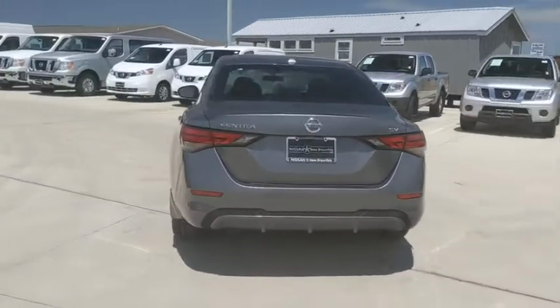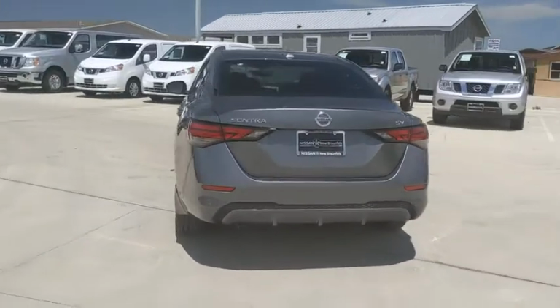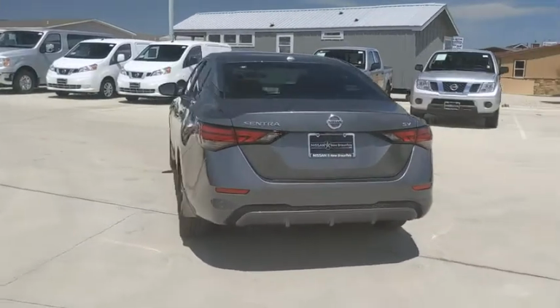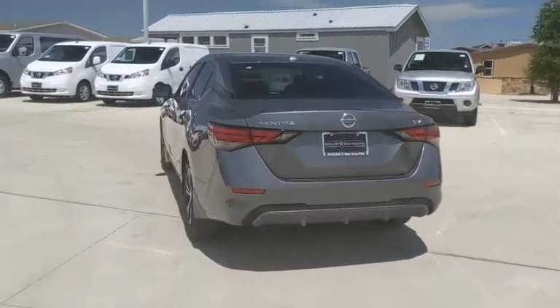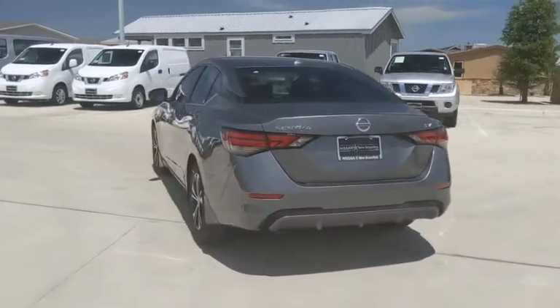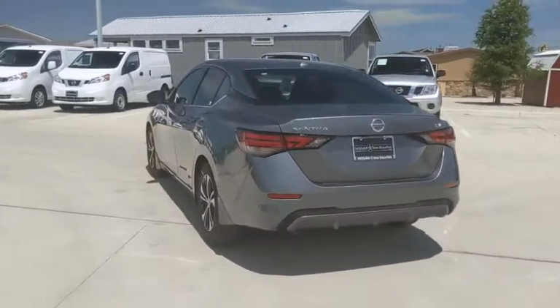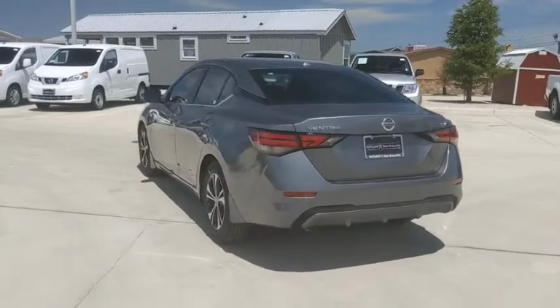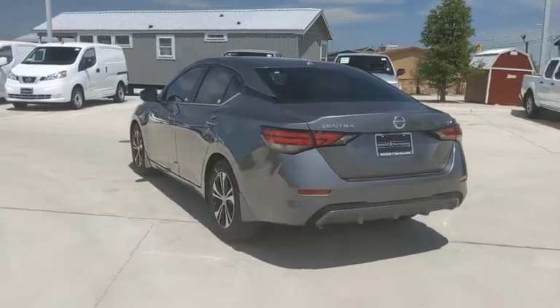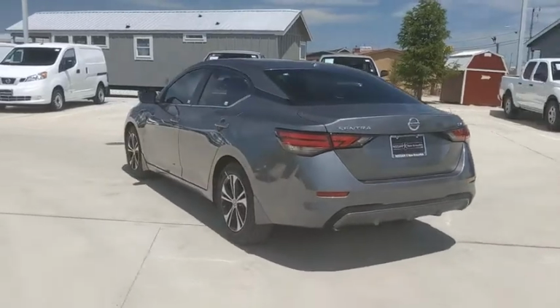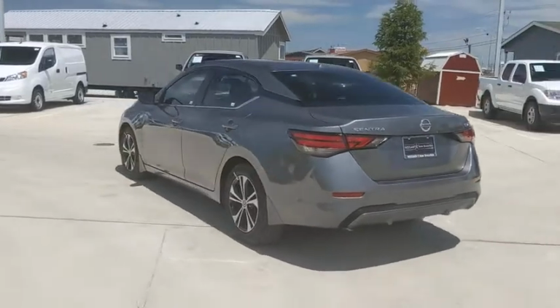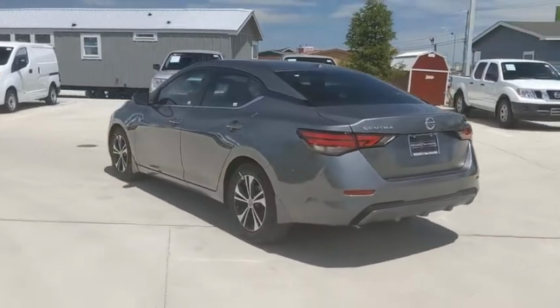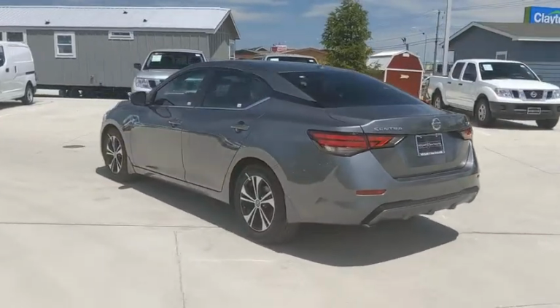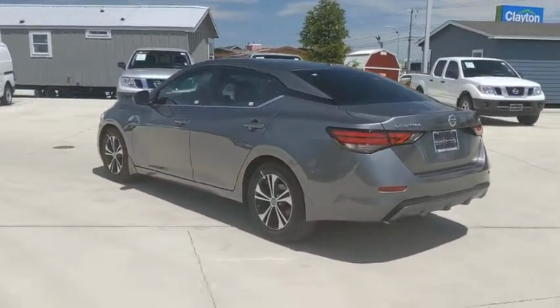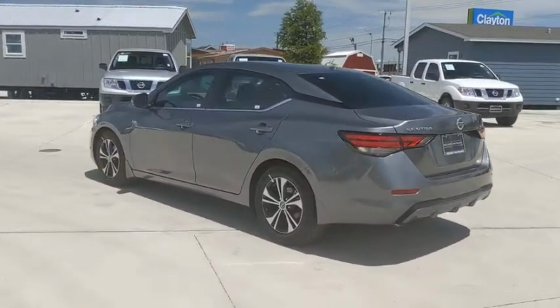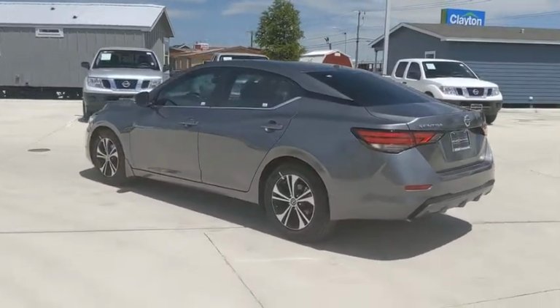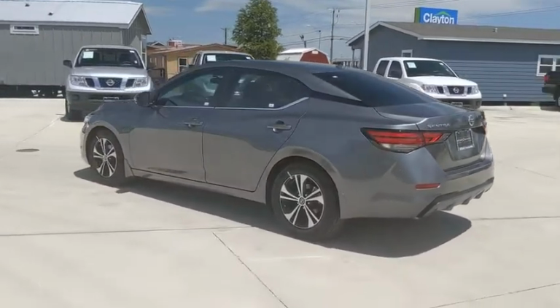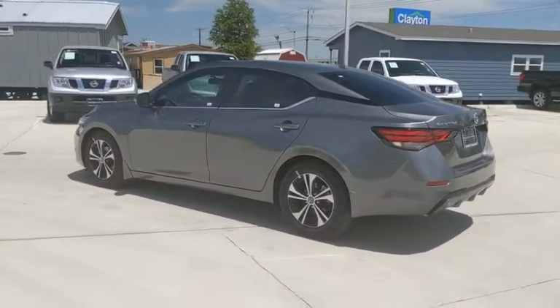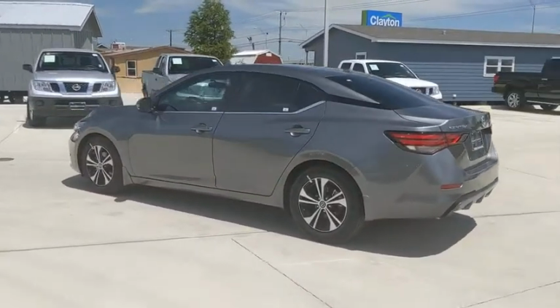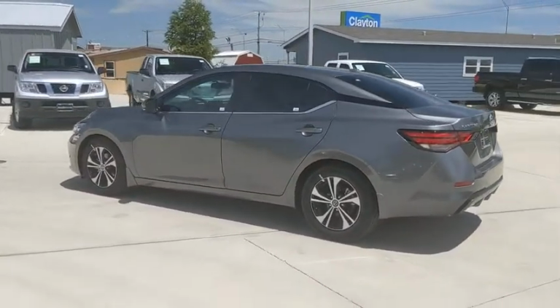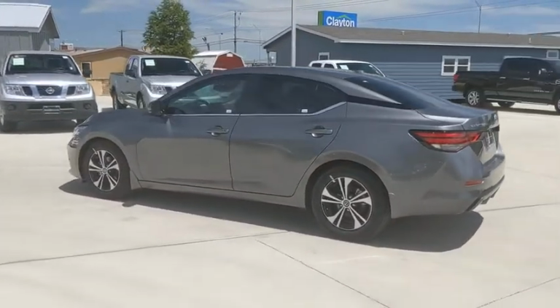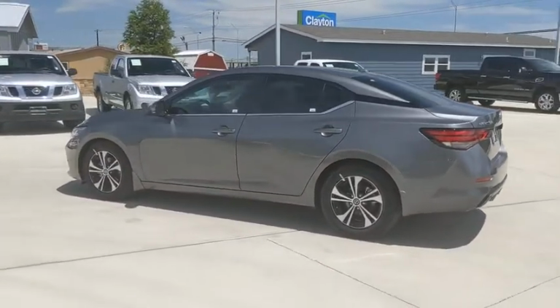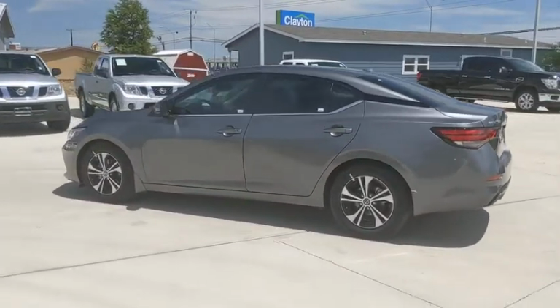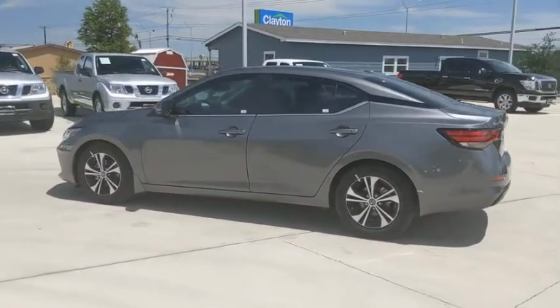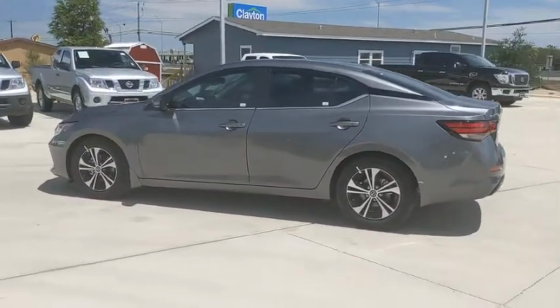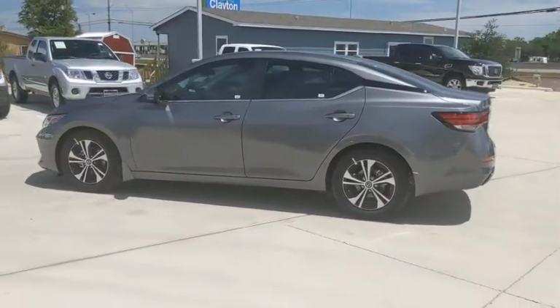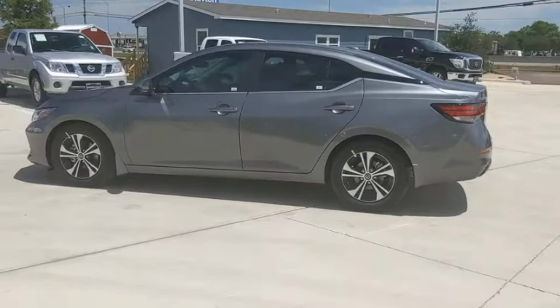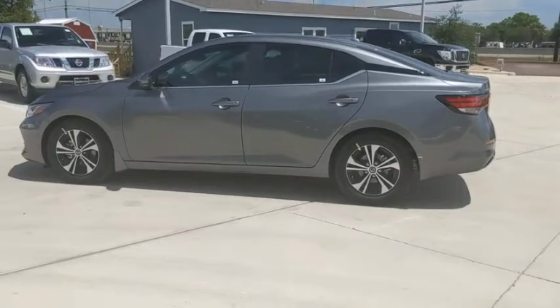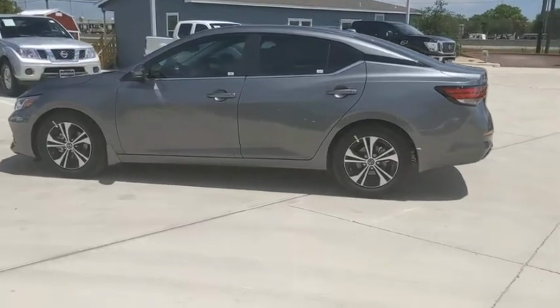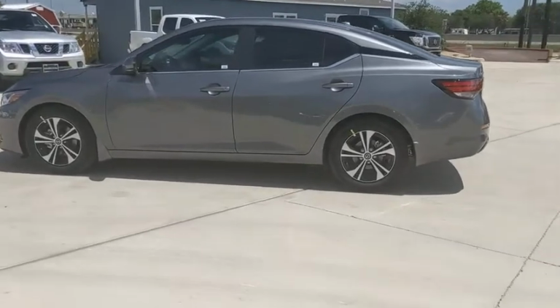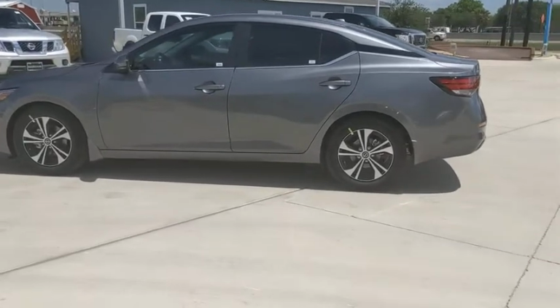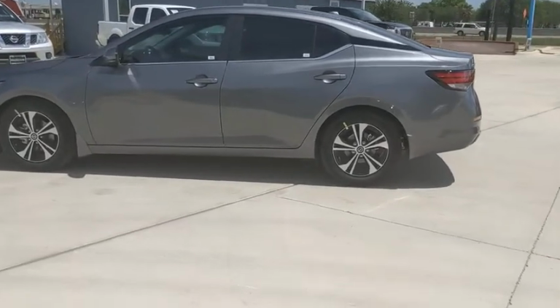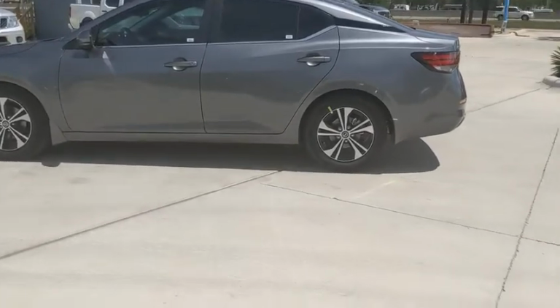Traction control, Bluetooth, dual airbags, alloy wheels, power steering, four-wheel disc brakes, rear window defroster, power windows.